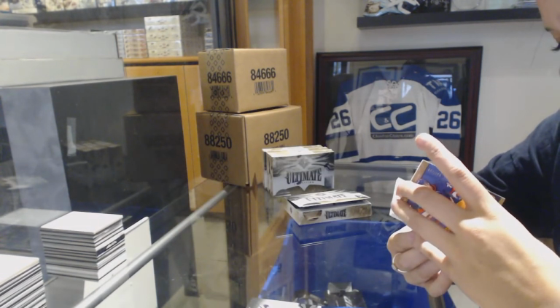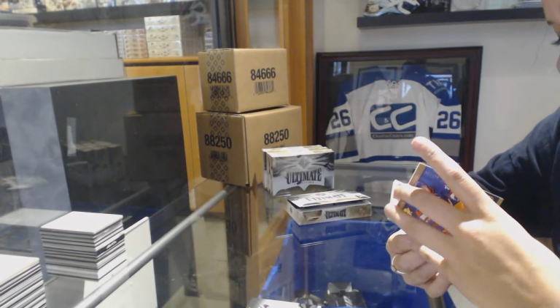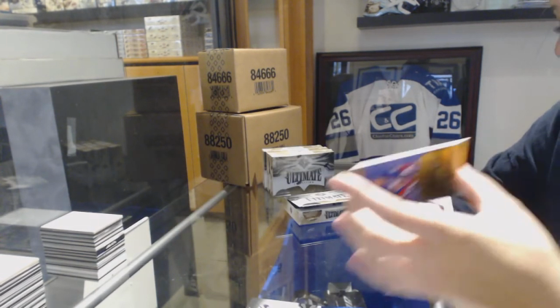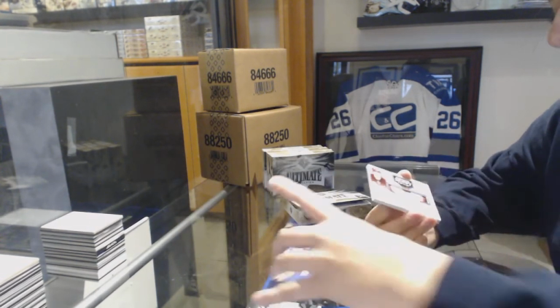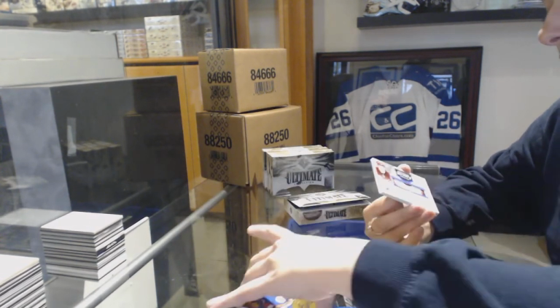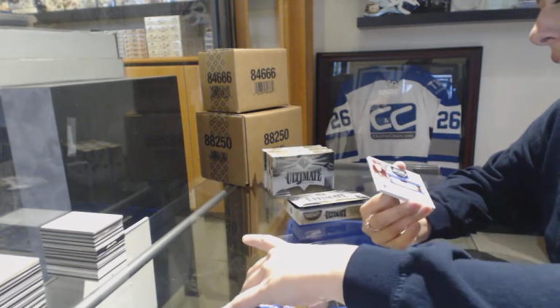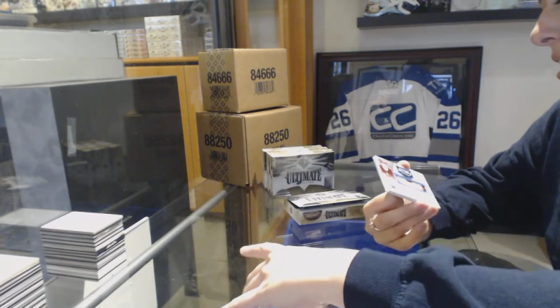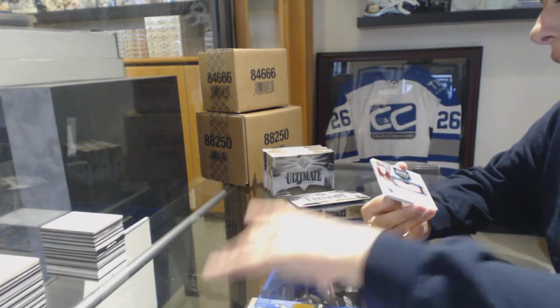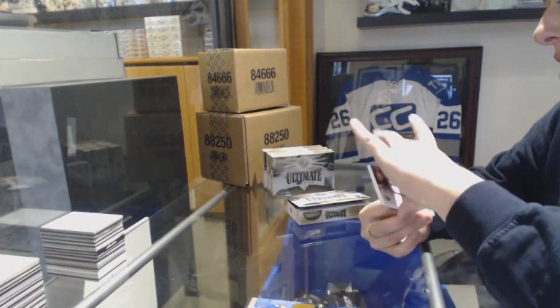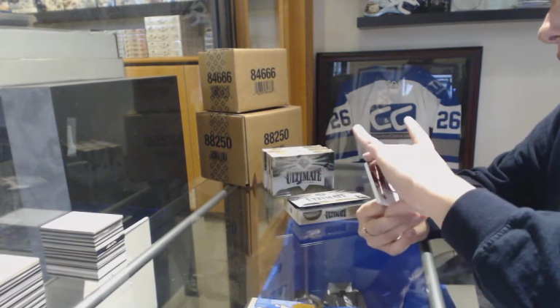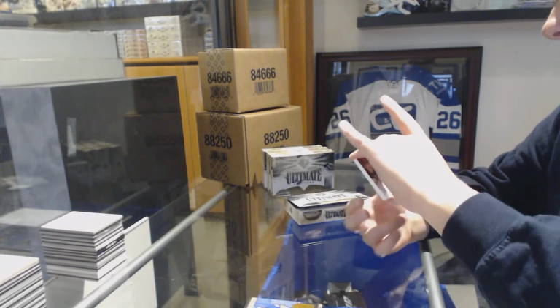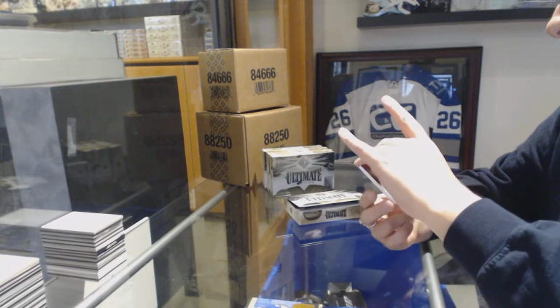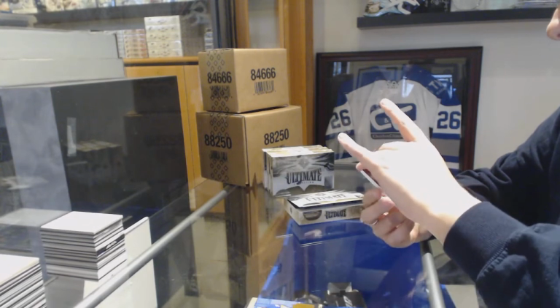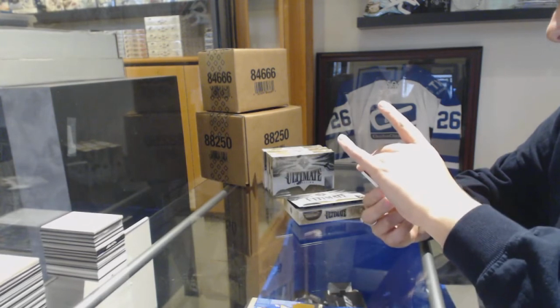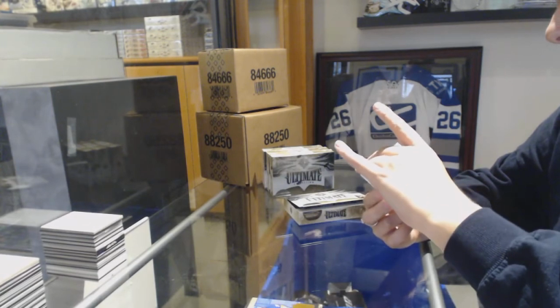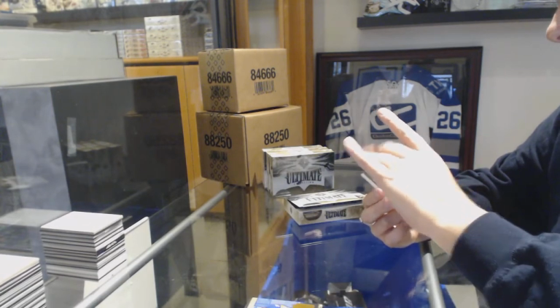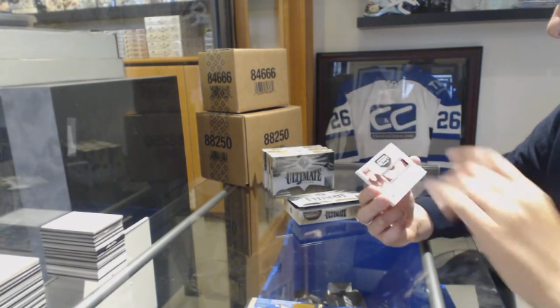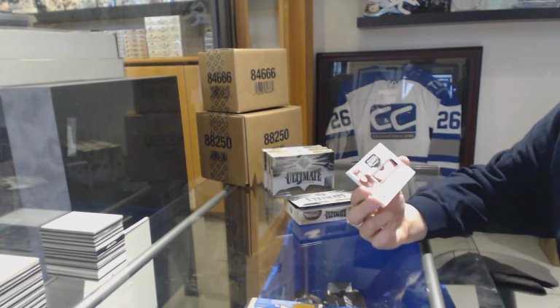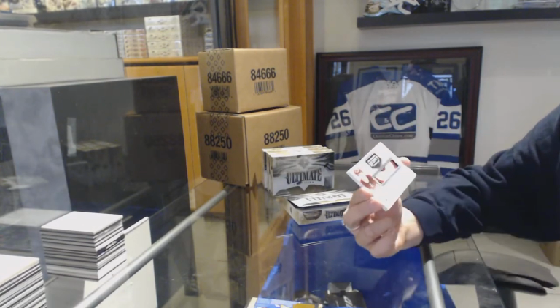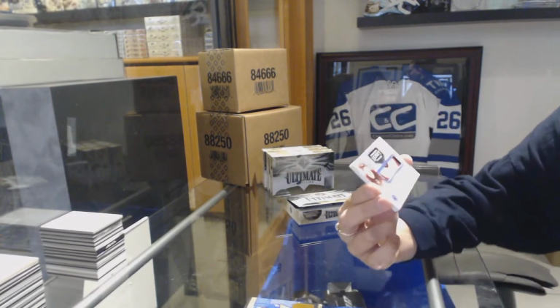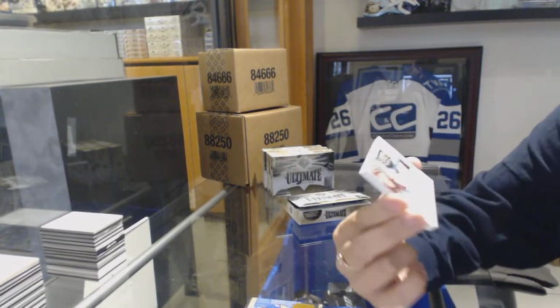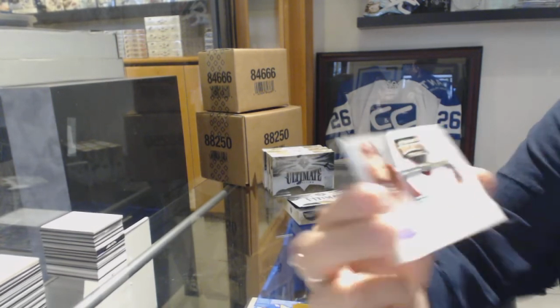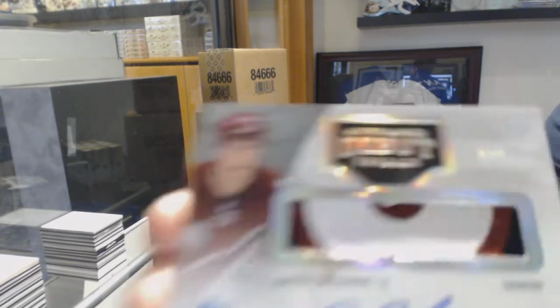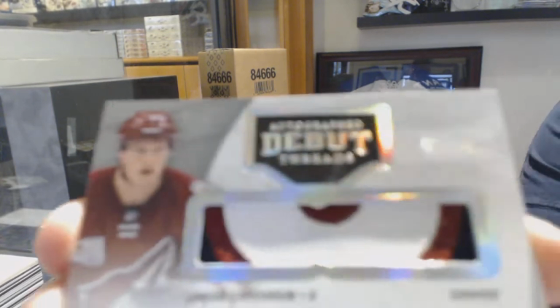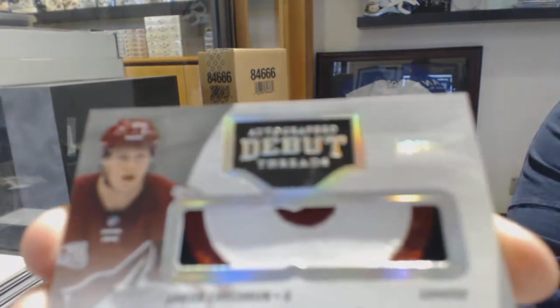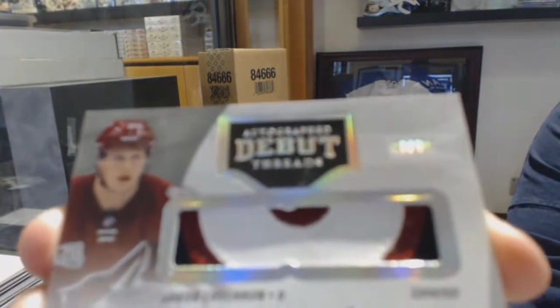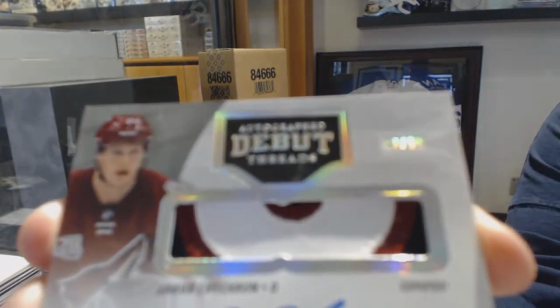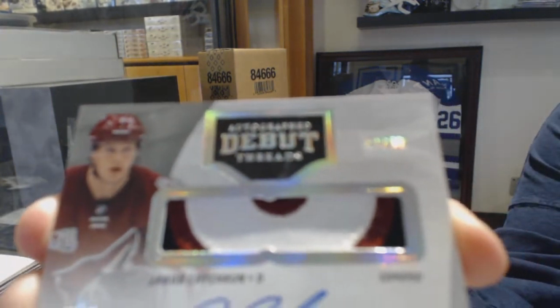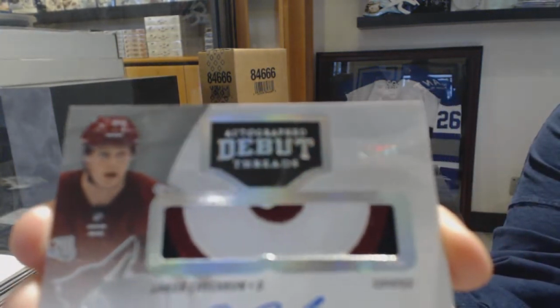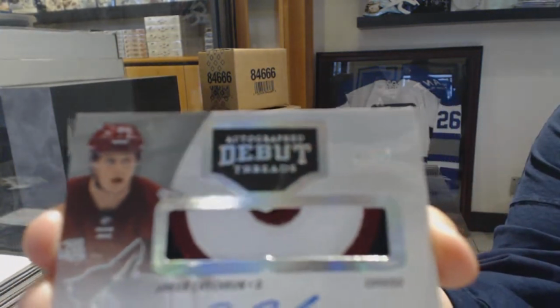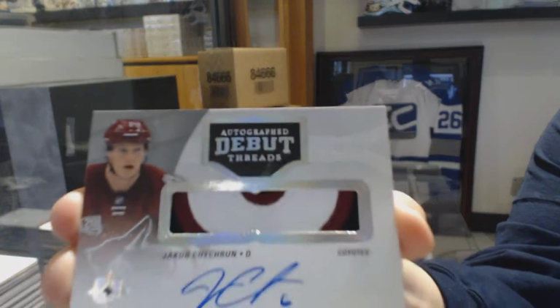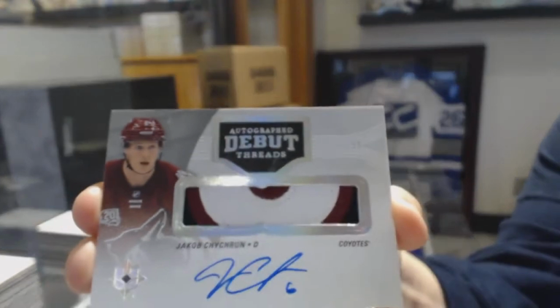Number 2-99 Autograph Debut Threads Patch Auto for the Arizona Coyotes, Jacob Chikrin.